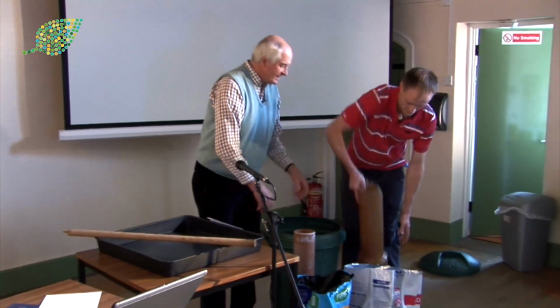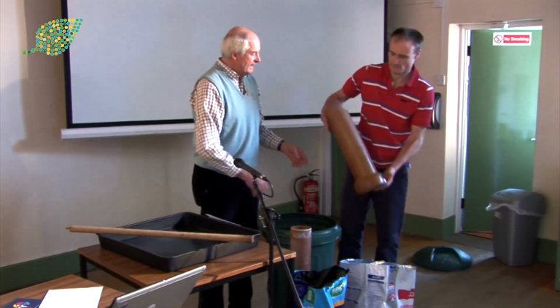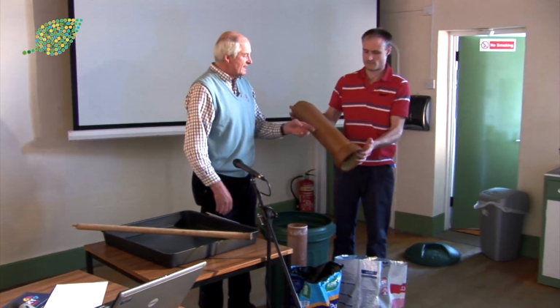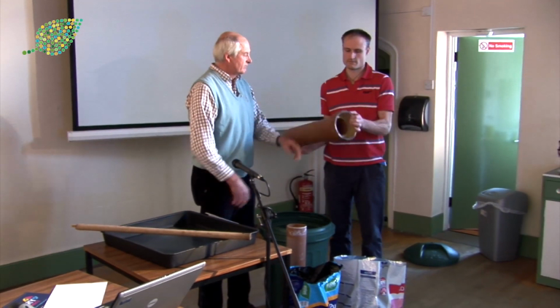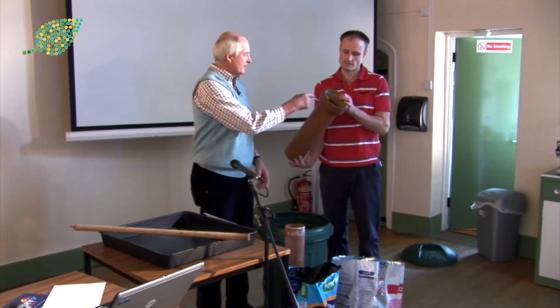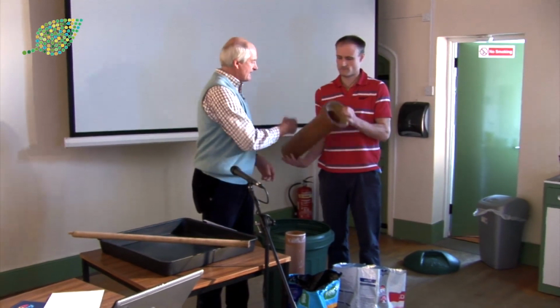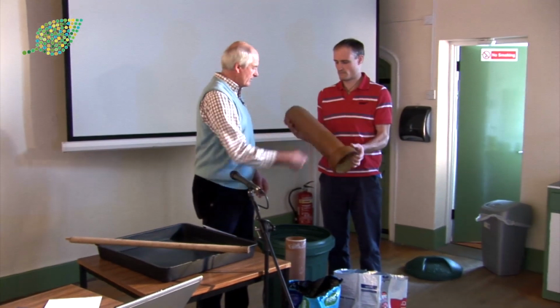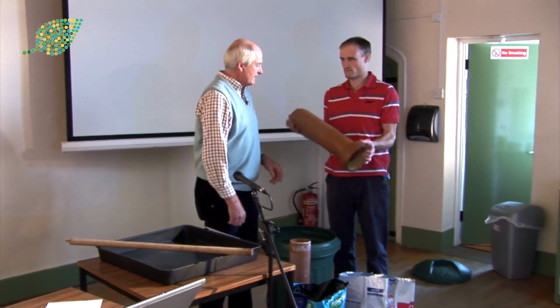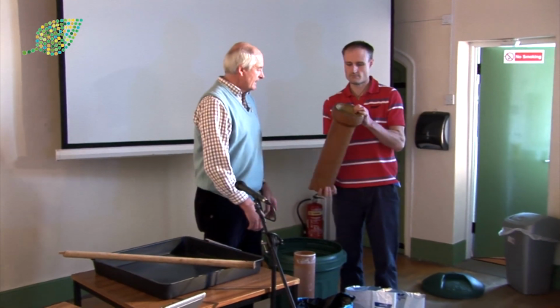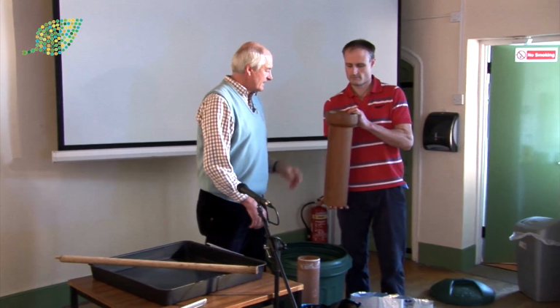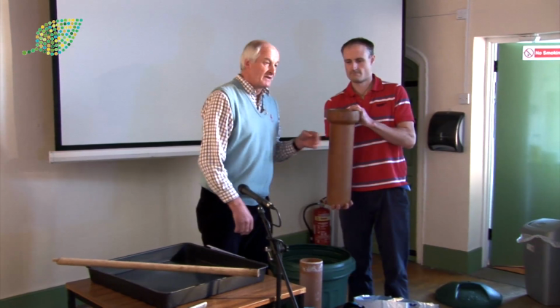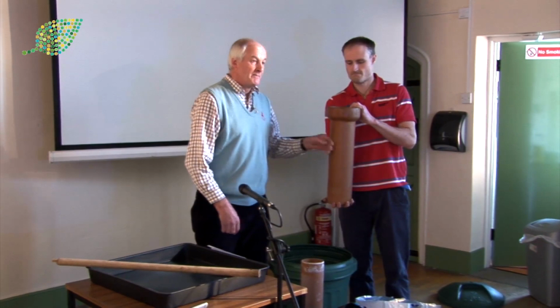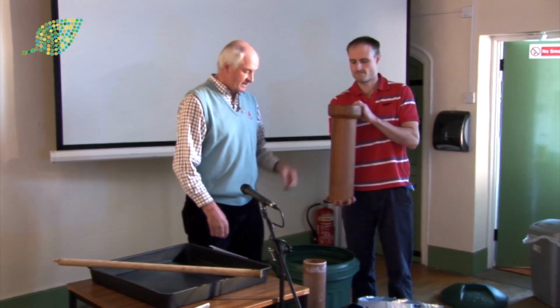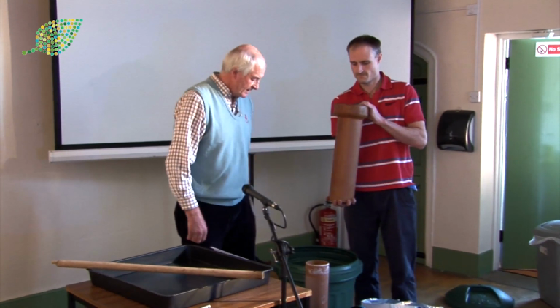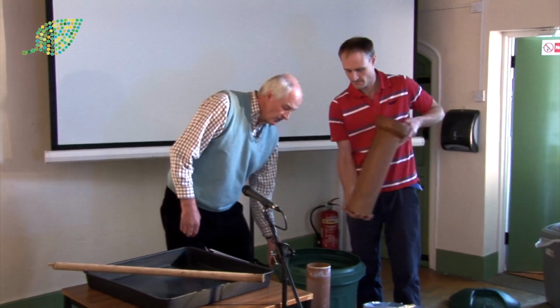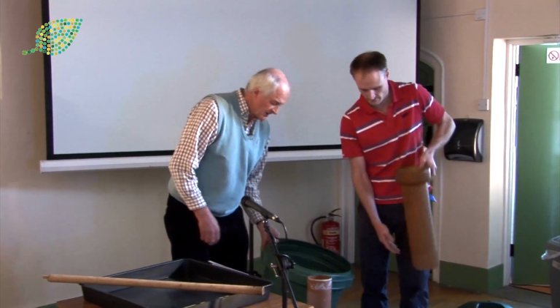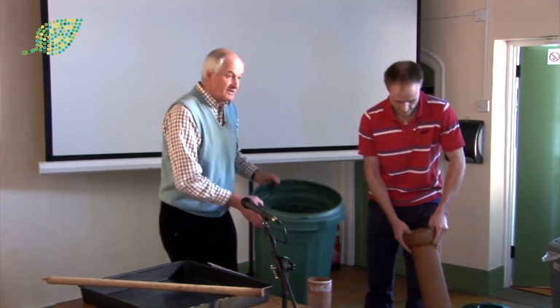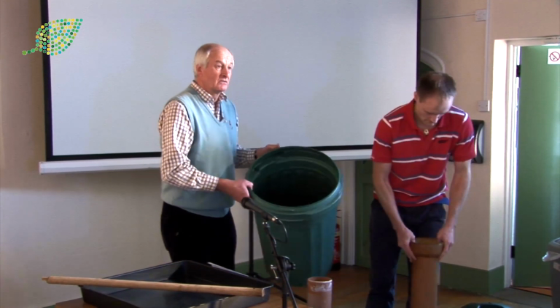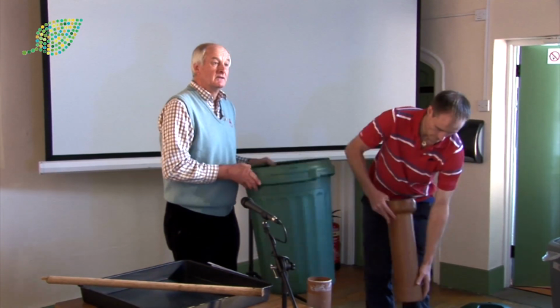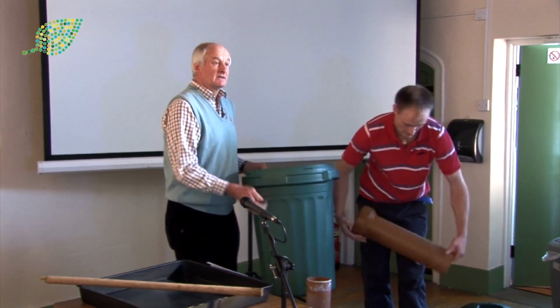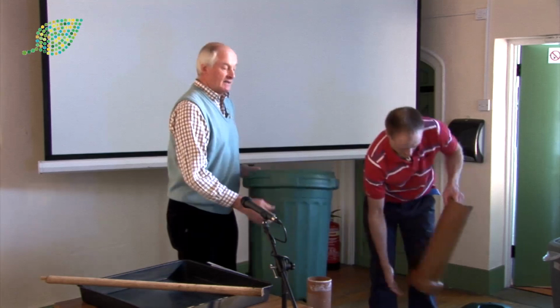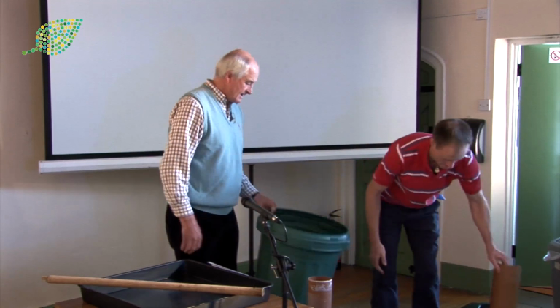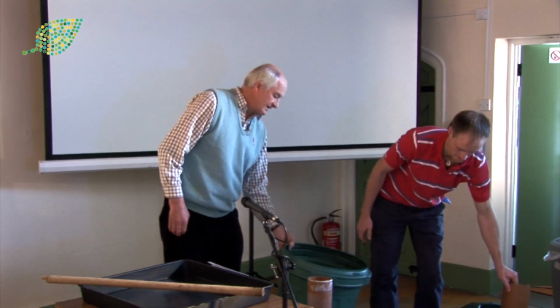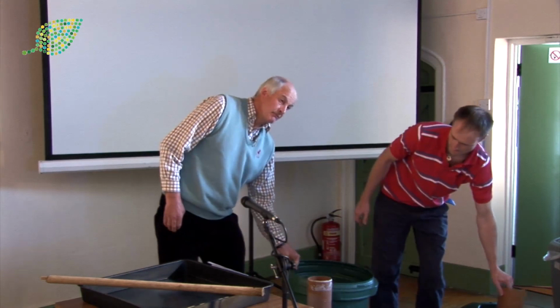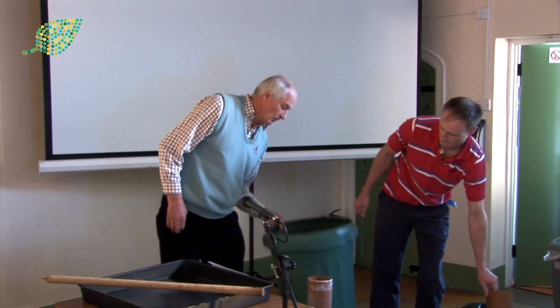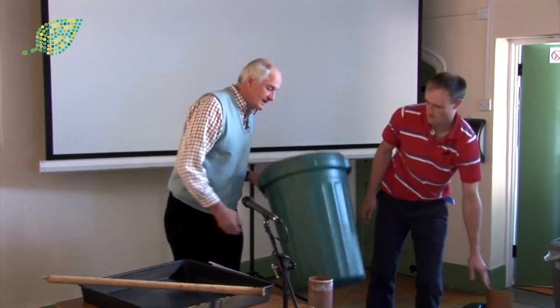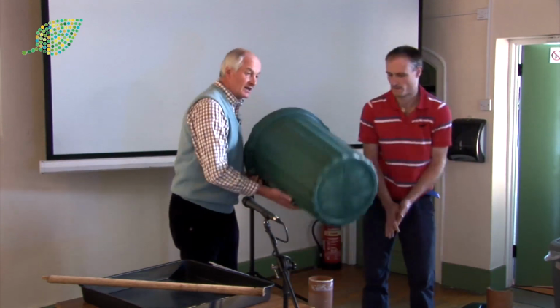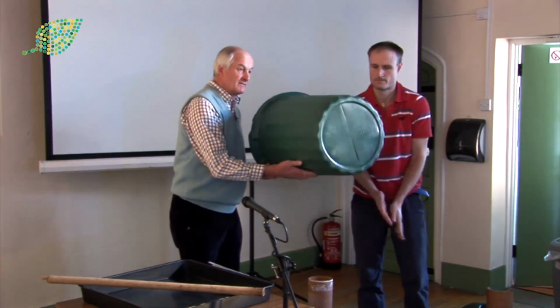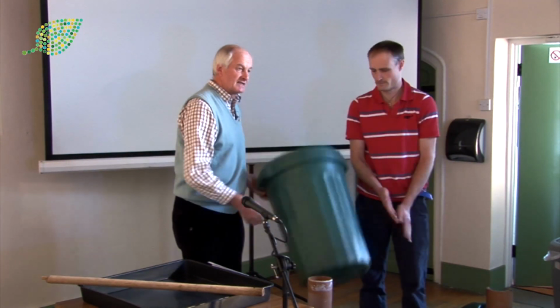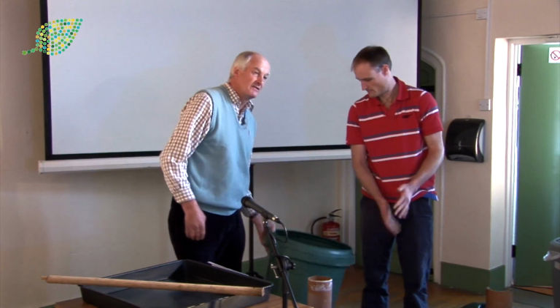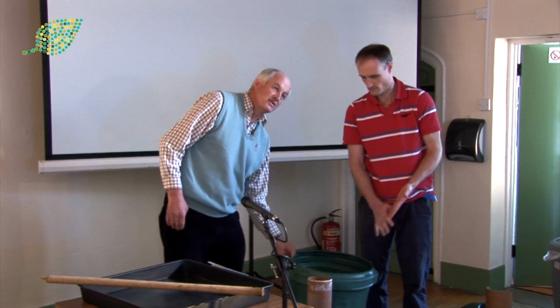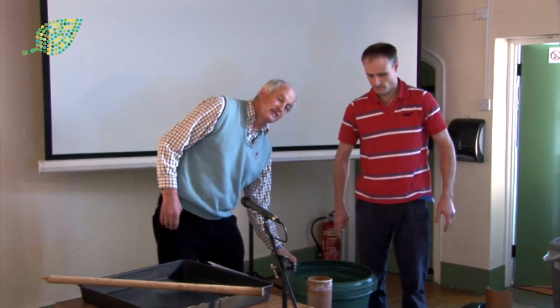This is an old land drain — just something that's impervious. Or you could possibly use an old dustbin — just make sure there's a hole in the bottom, but if you make sure you can get drainage.